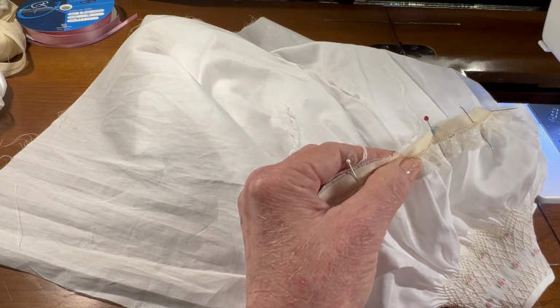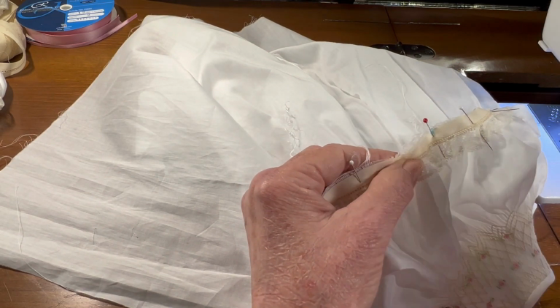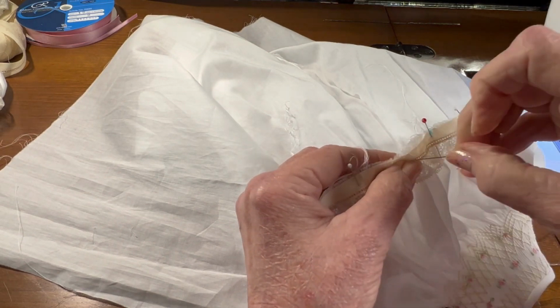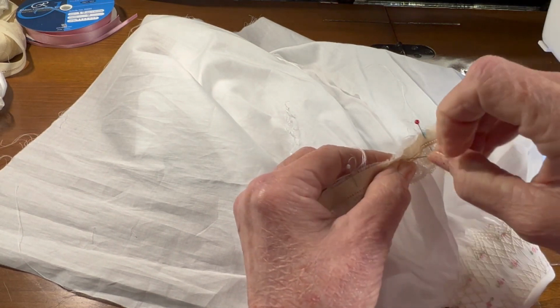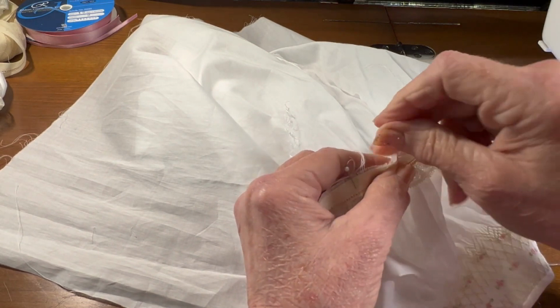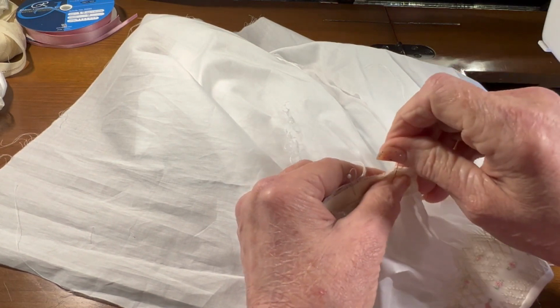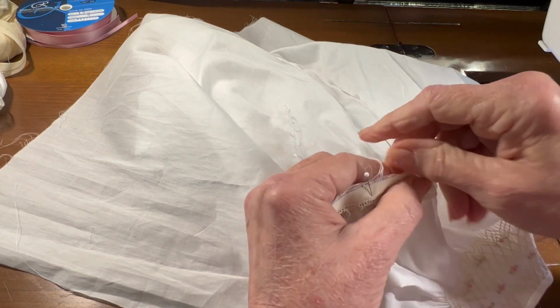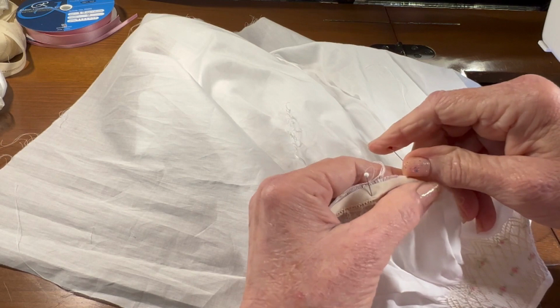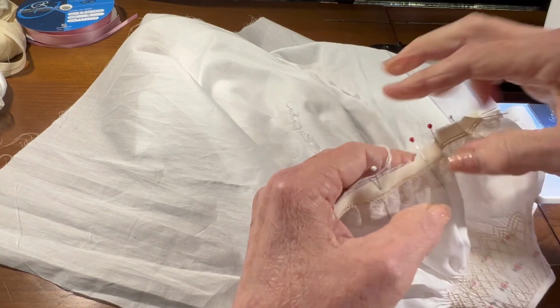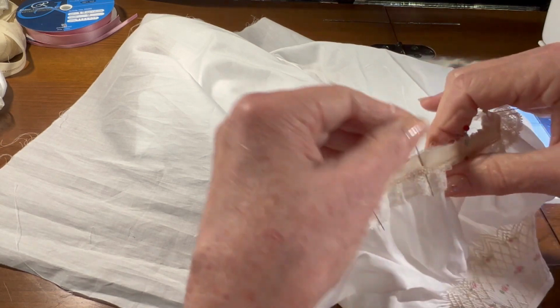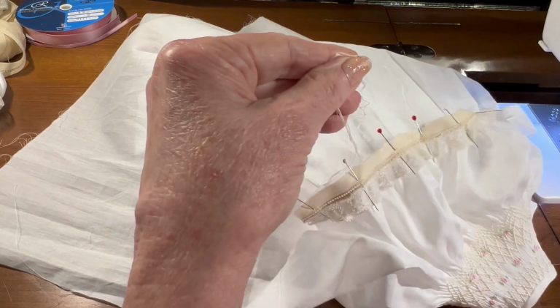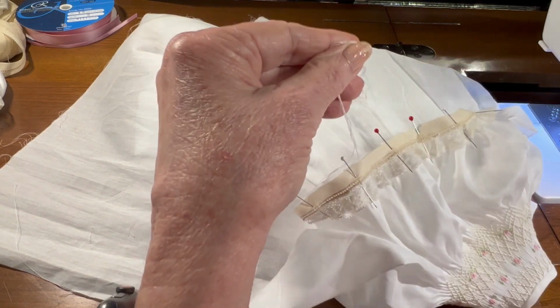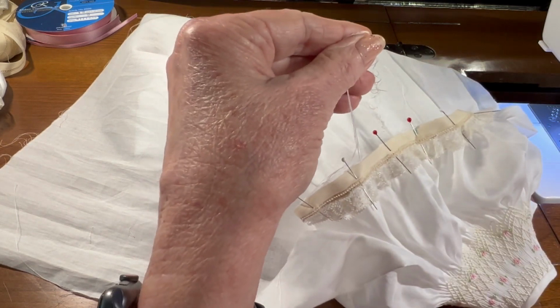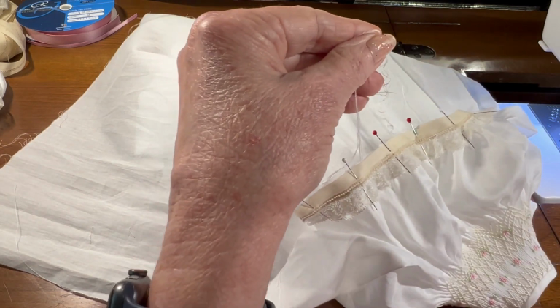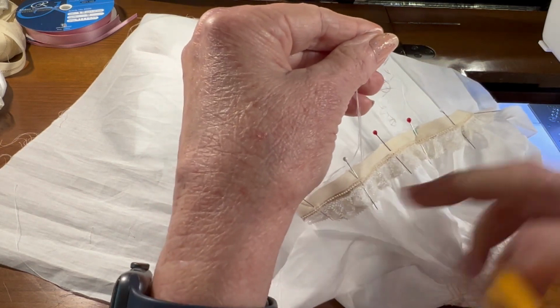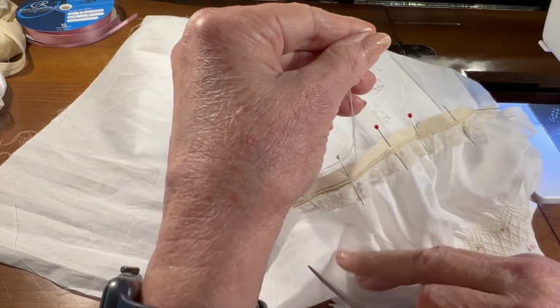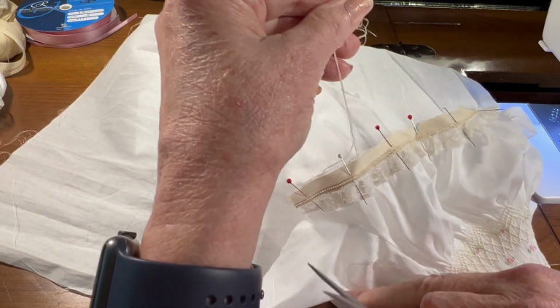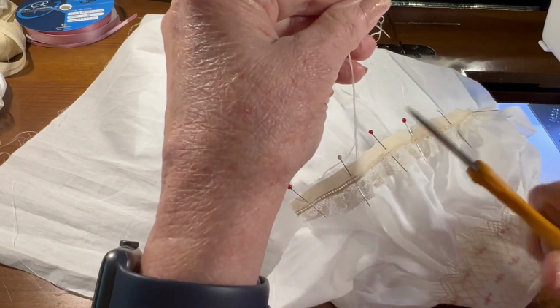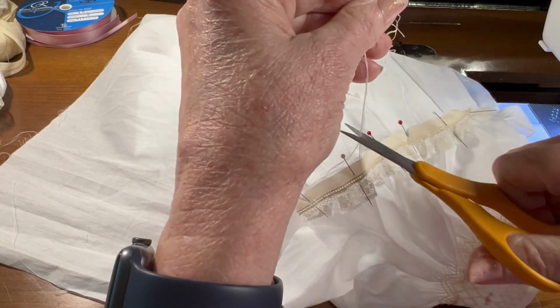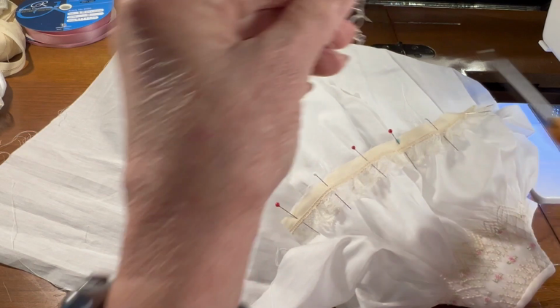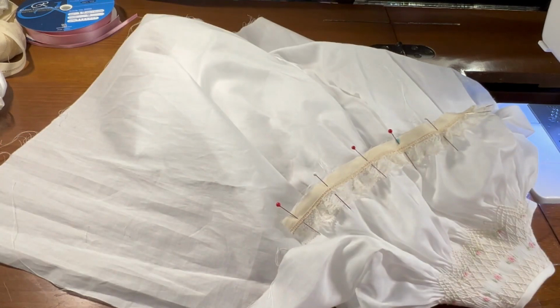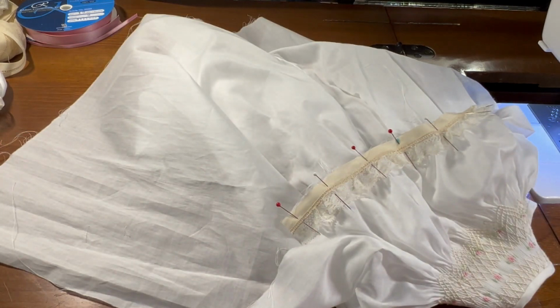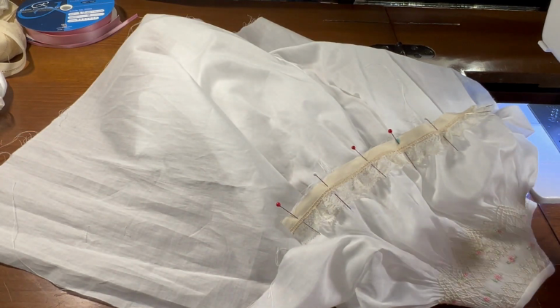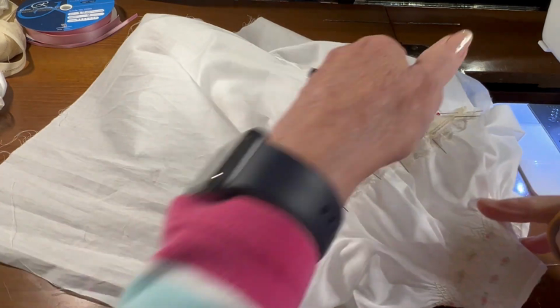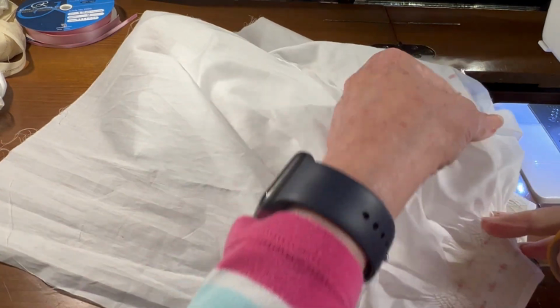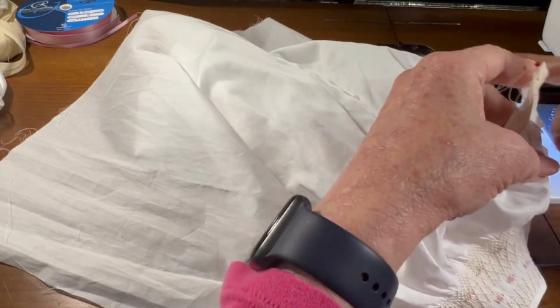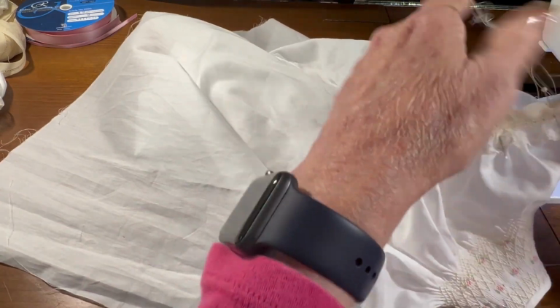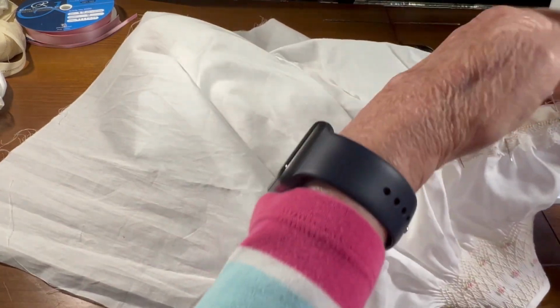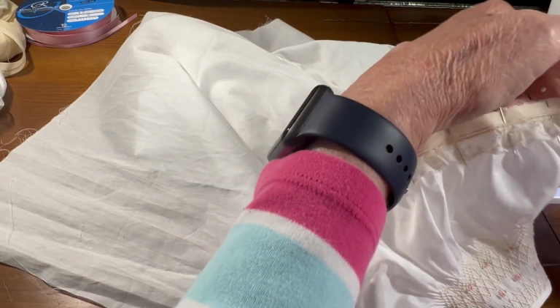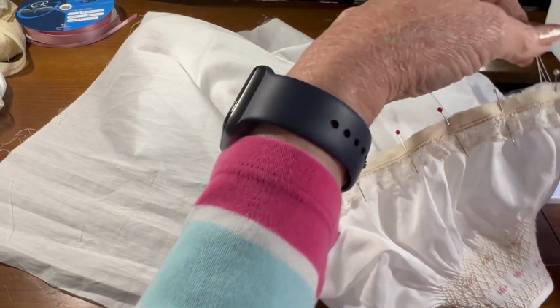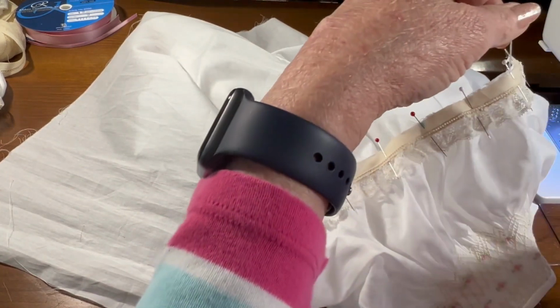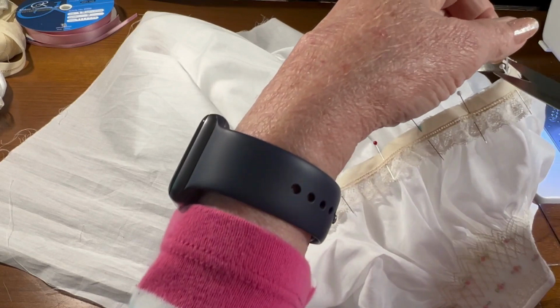Okay, let's get this last one pinned into place. Now, before I sew, I'm going to trim my gathering threads a little bit shorter just so that they don't get in my way when I'm sewing.